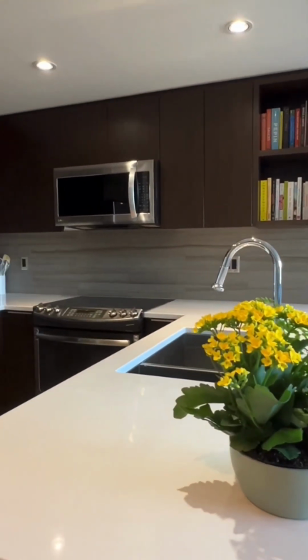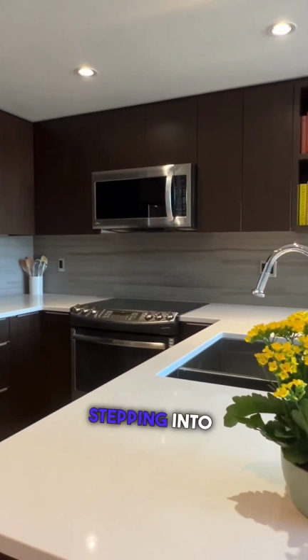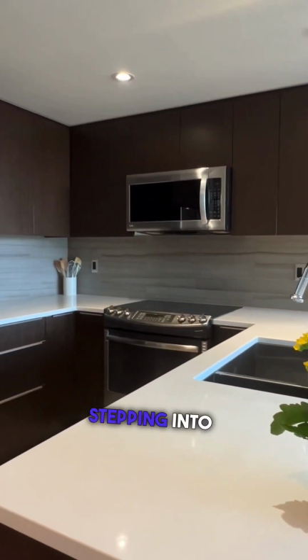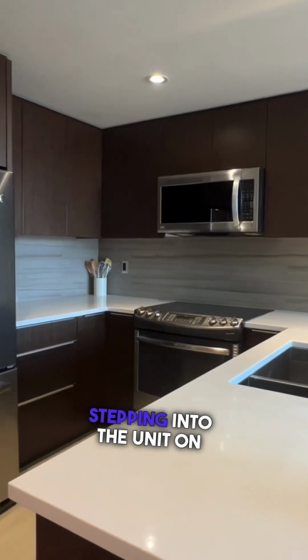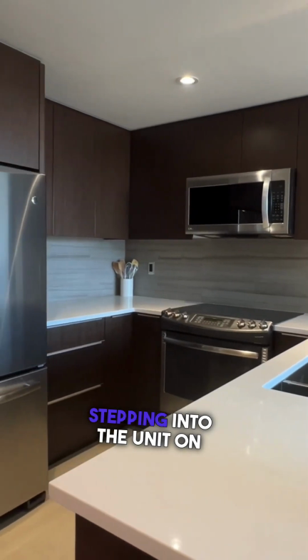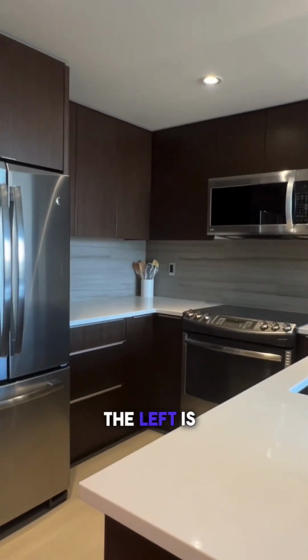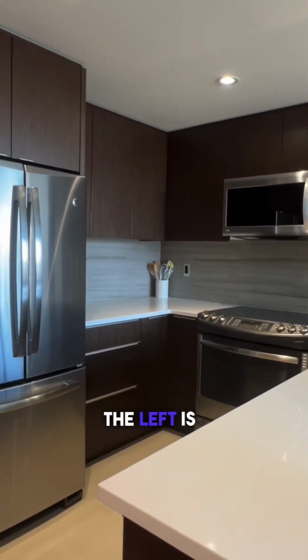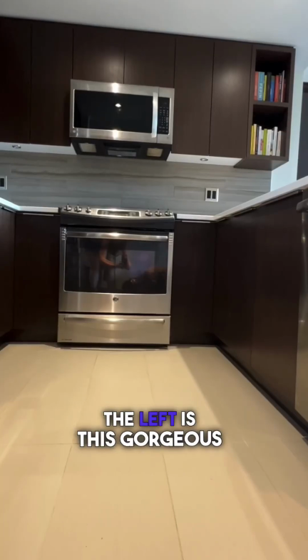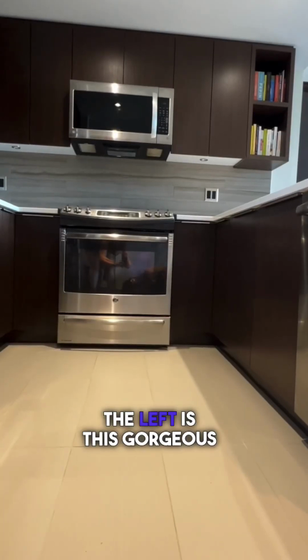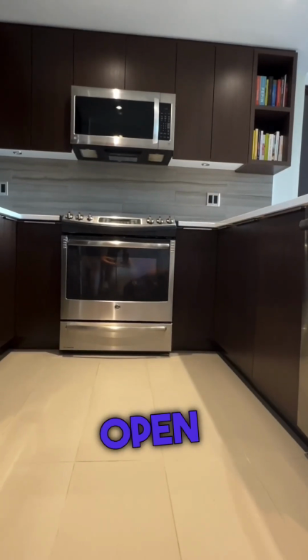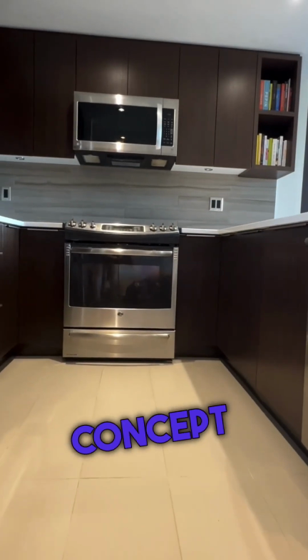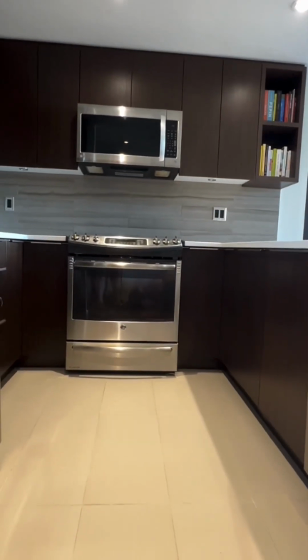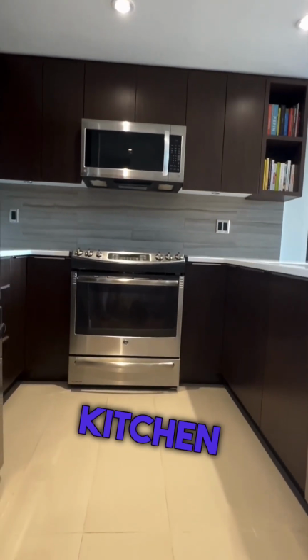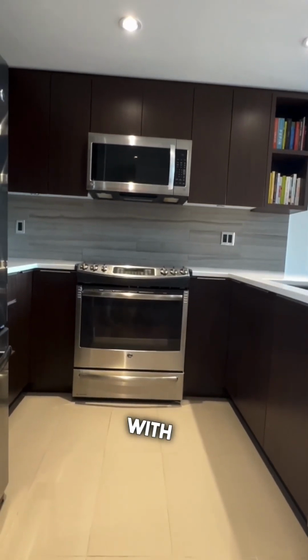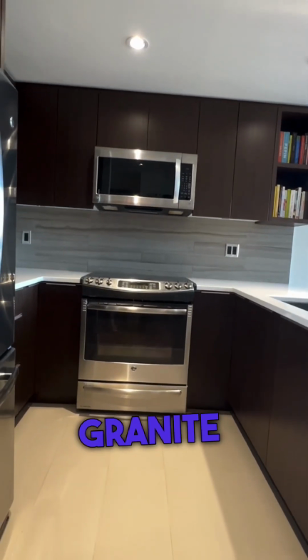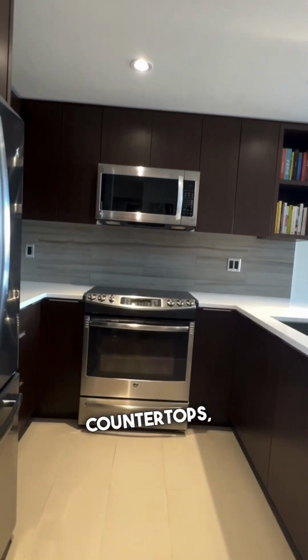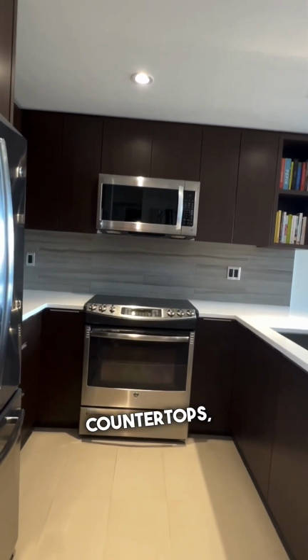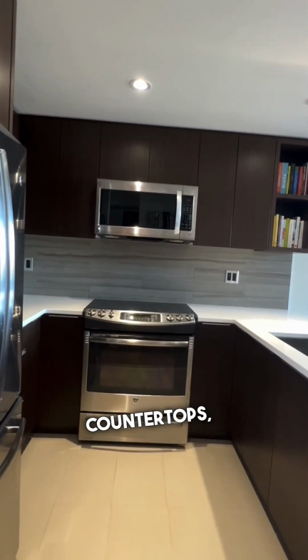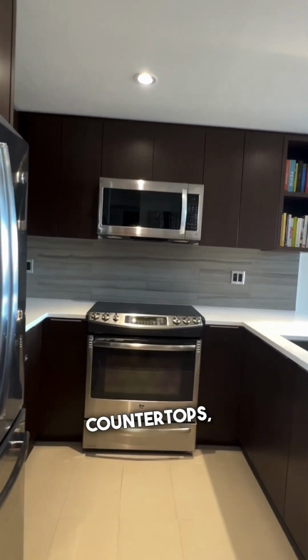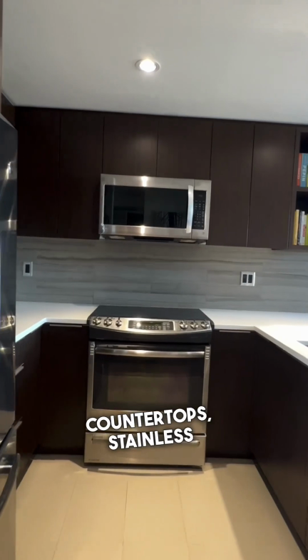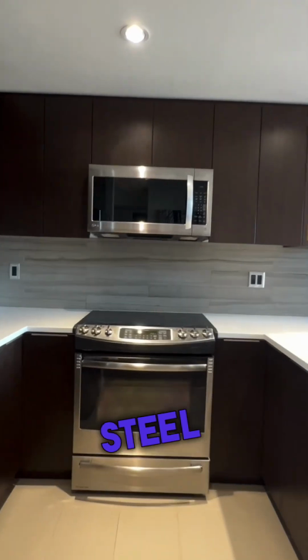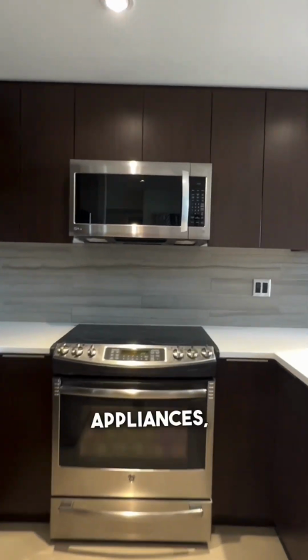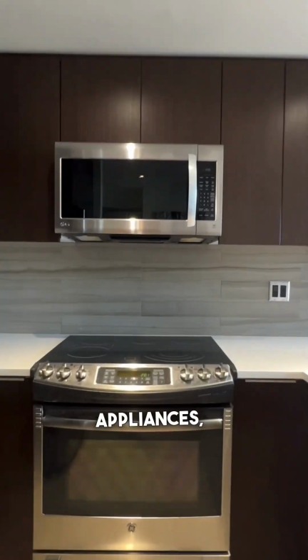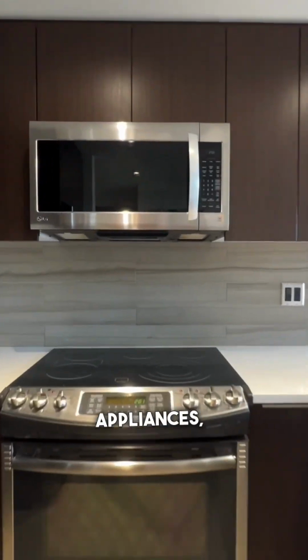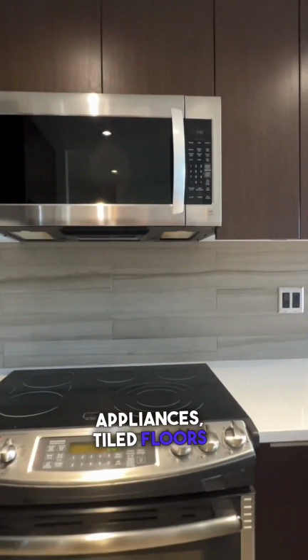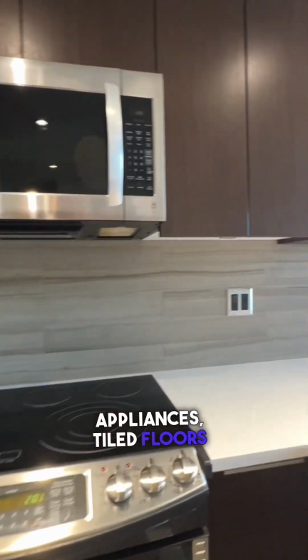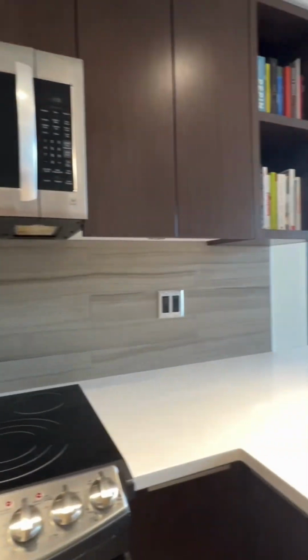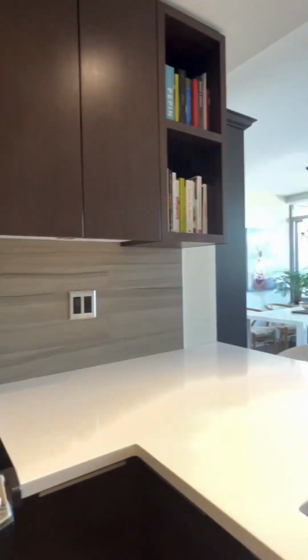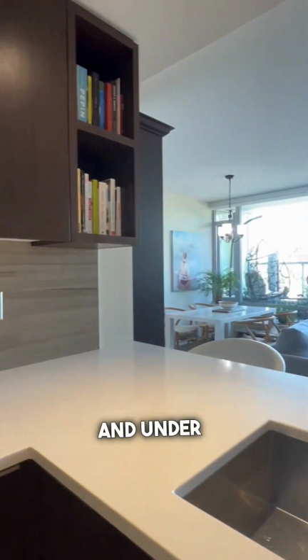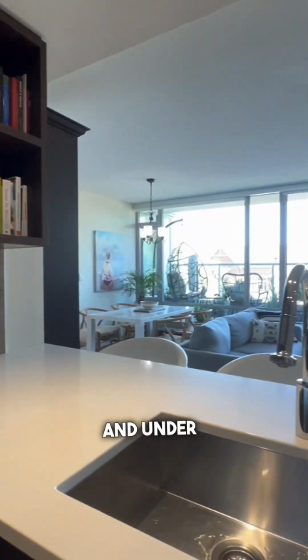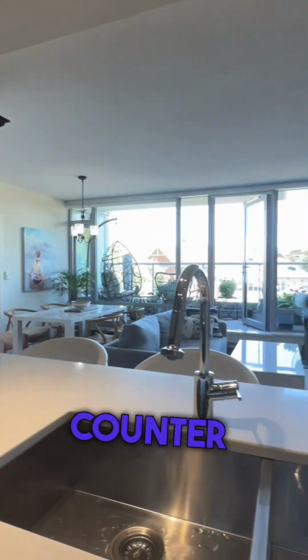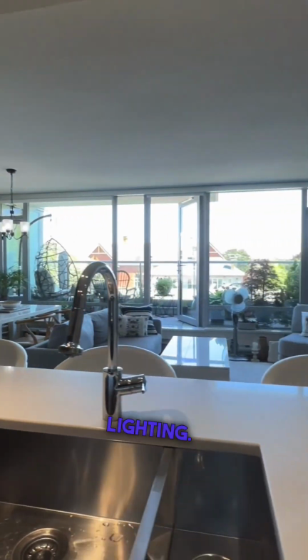Stepping into the unit on the left is this gorgeous open concept kitchen with granite countertops, stainless steel appliances, tiled floors and under counter lighting.